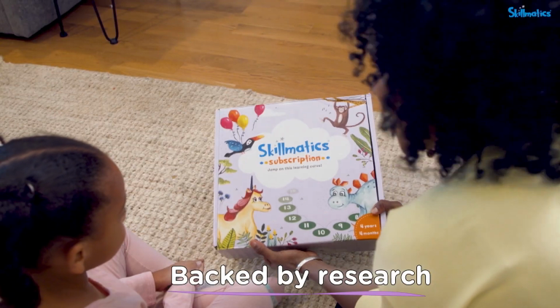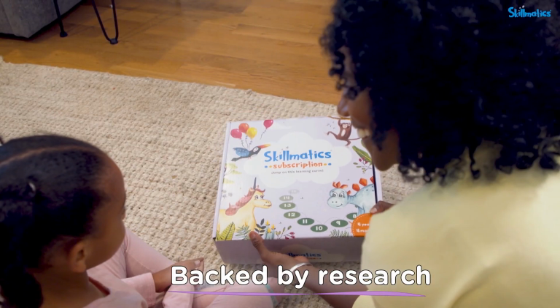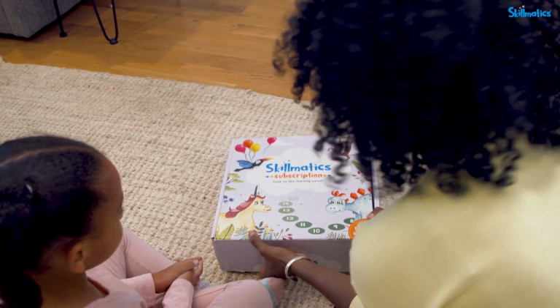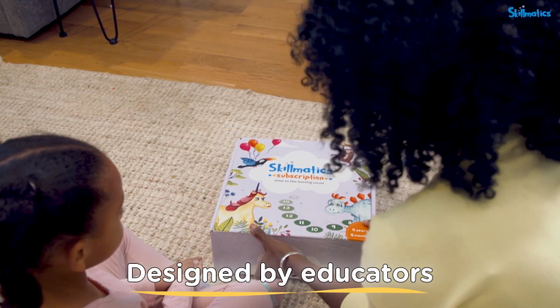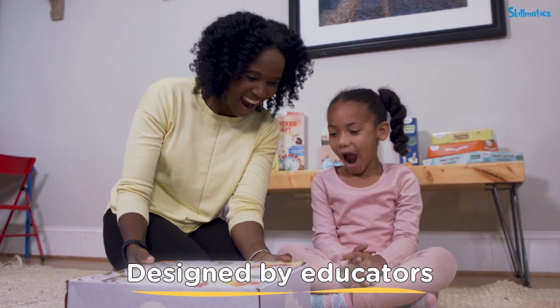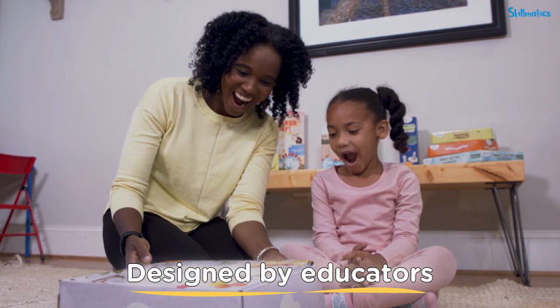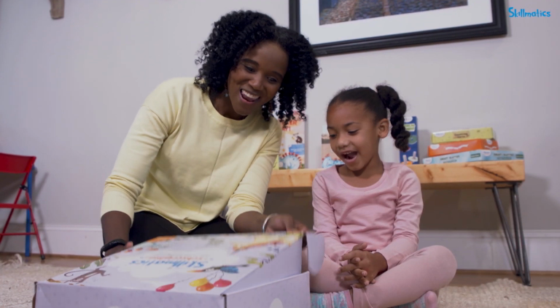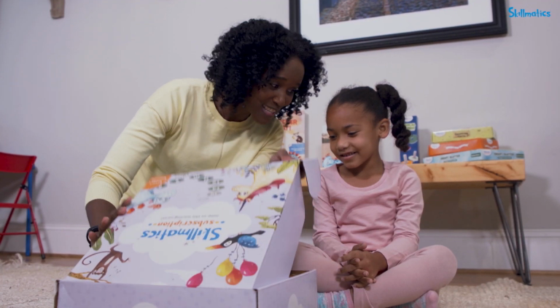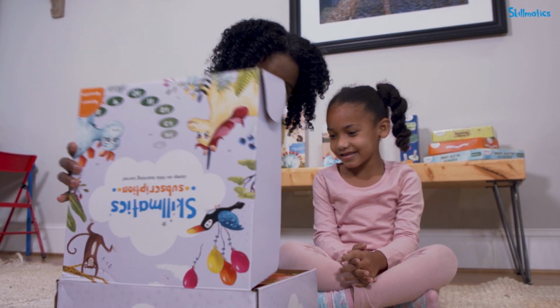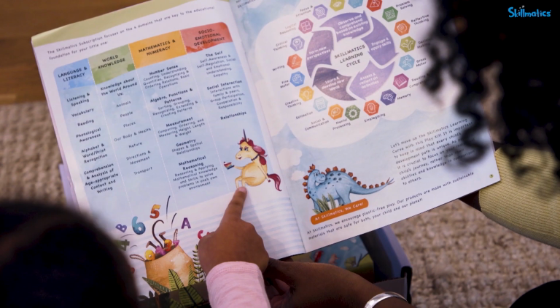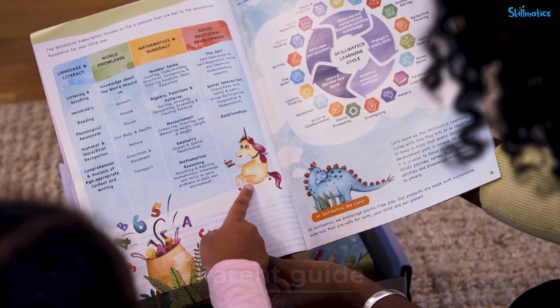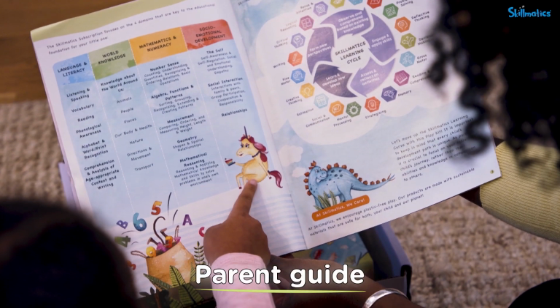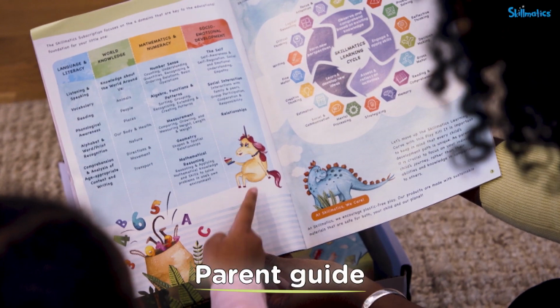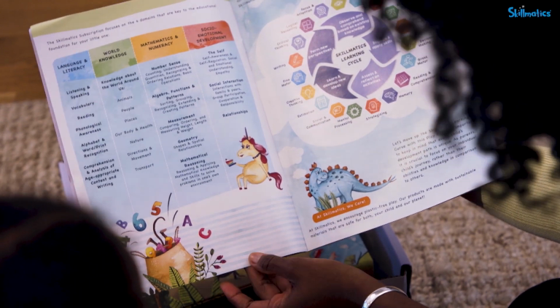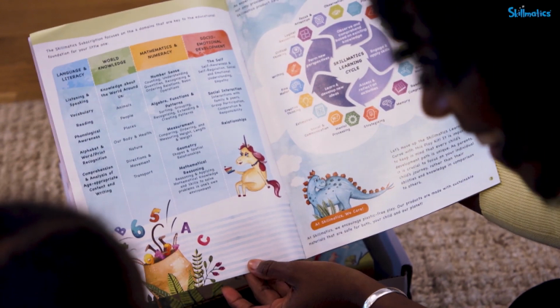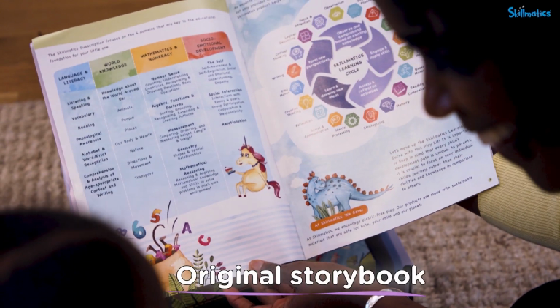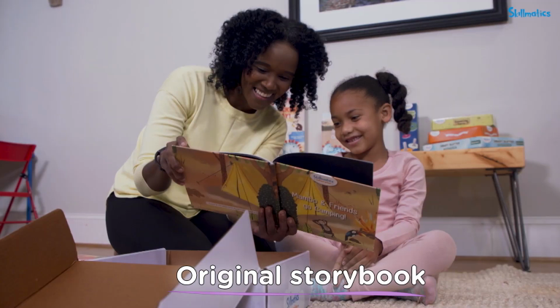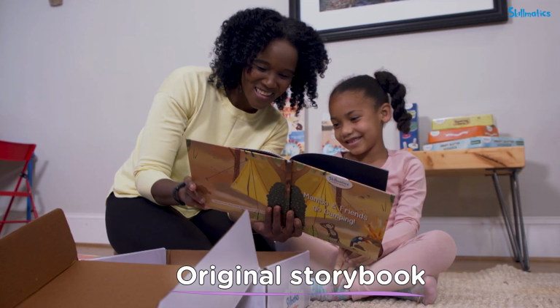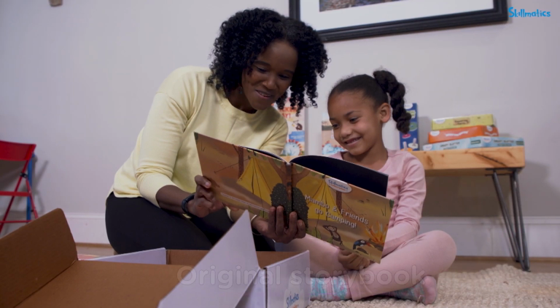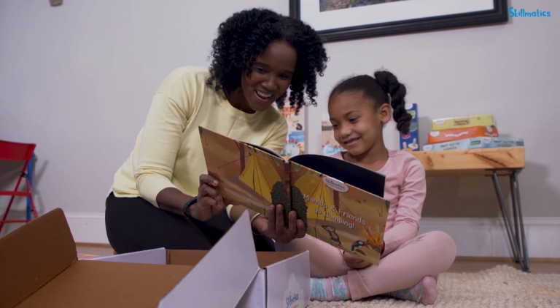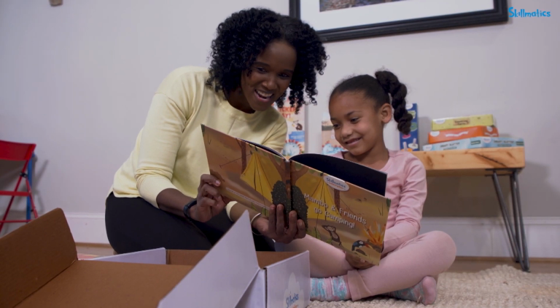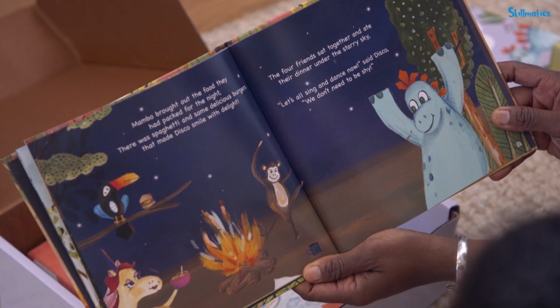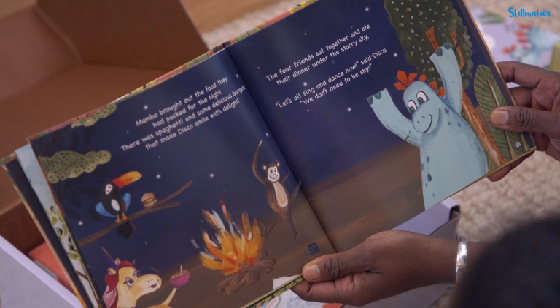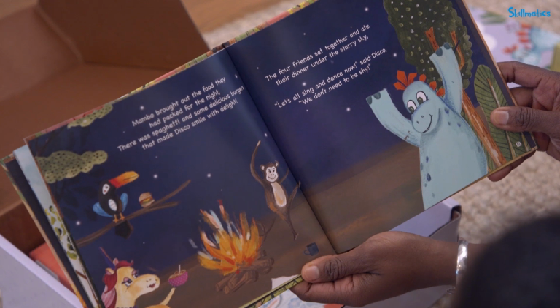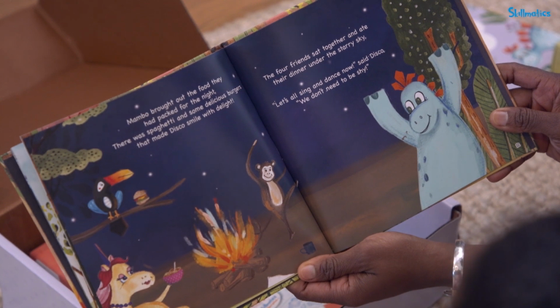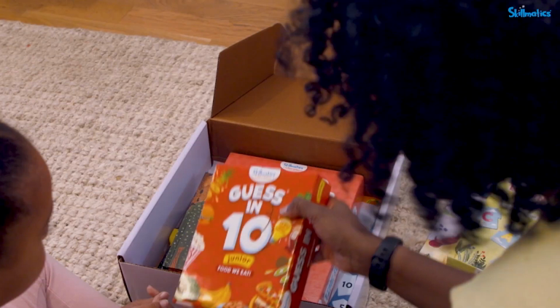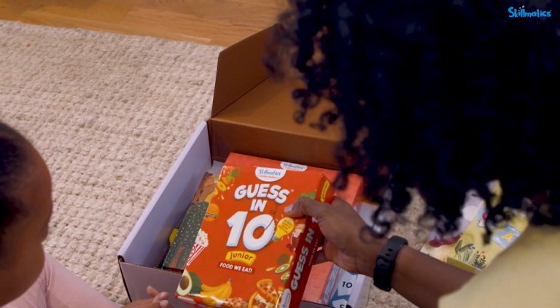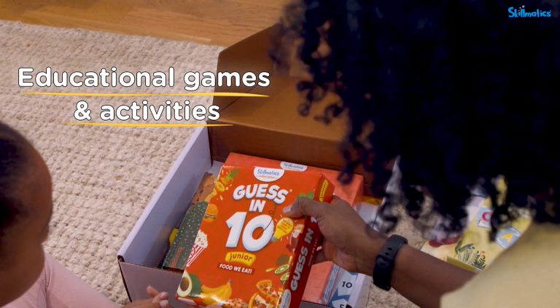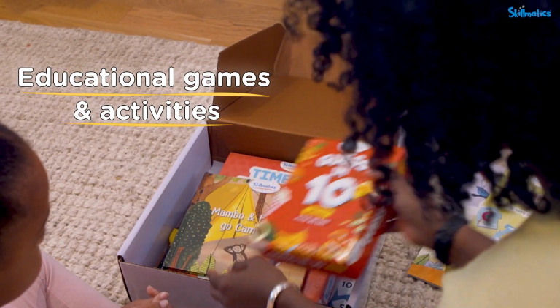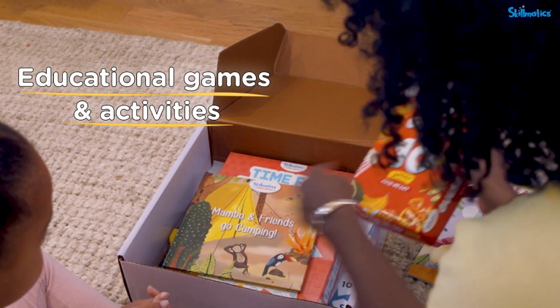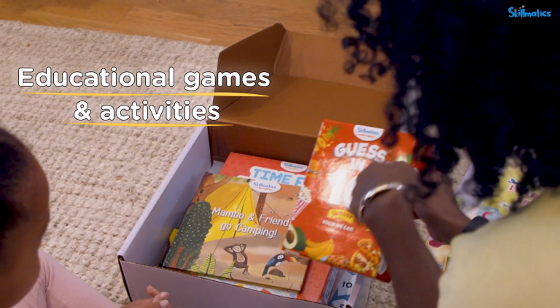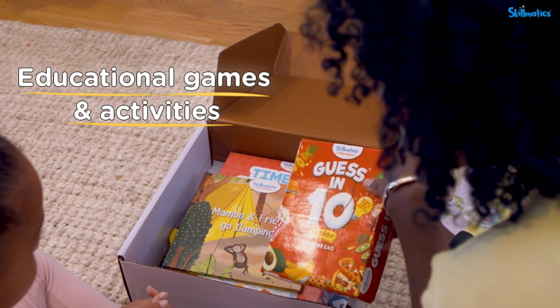Backed by research and designed by educators, each Skillmatics kit features a parent guide packed with tips, an original storybook following the adventures of four lively characters, and a wide range of repeatable tactile games and activities.